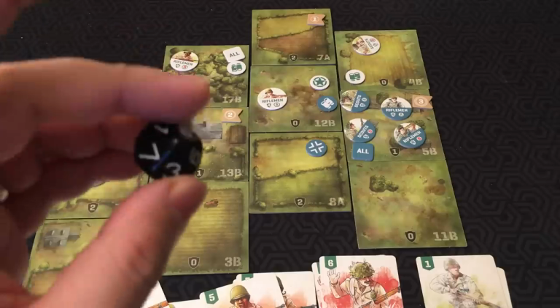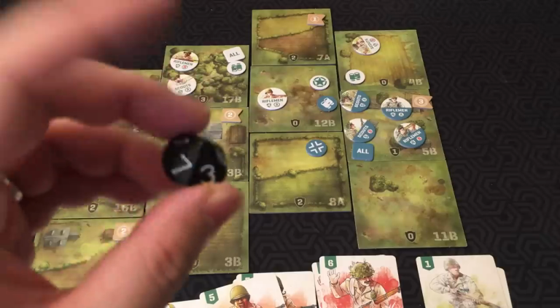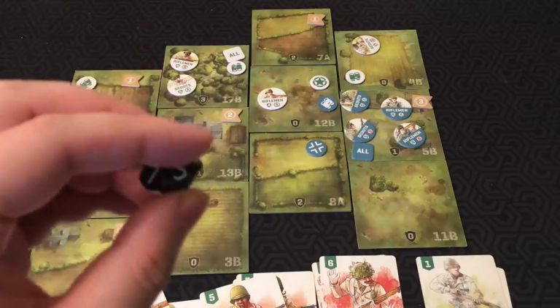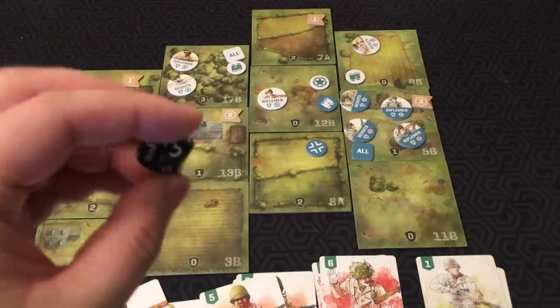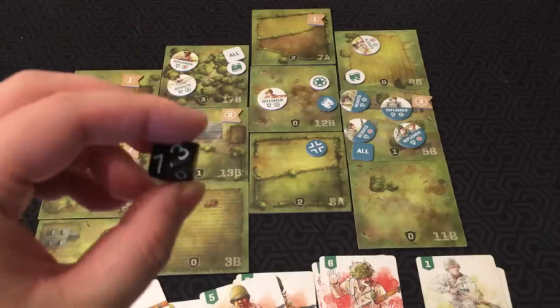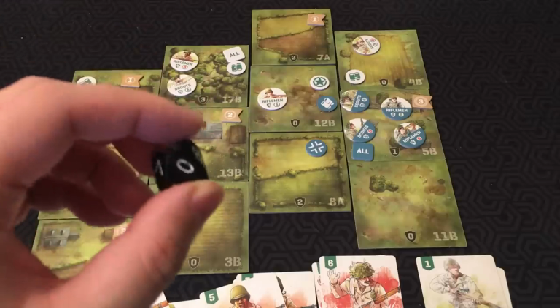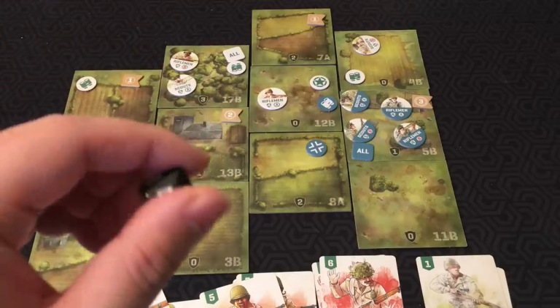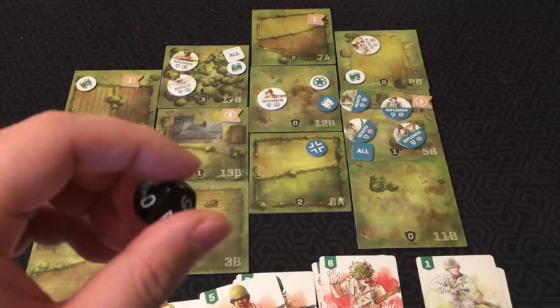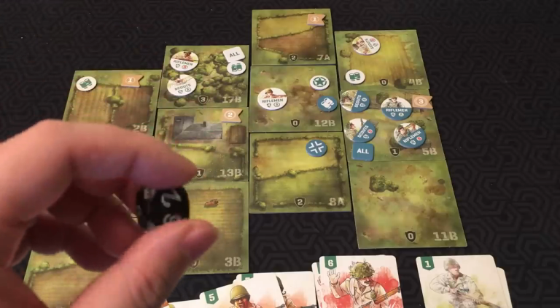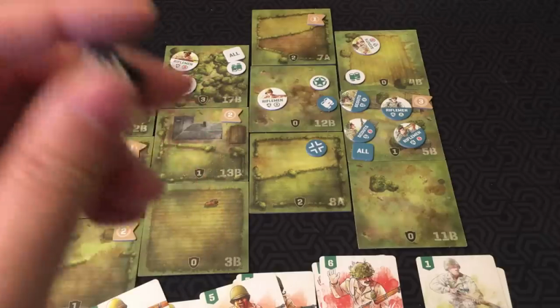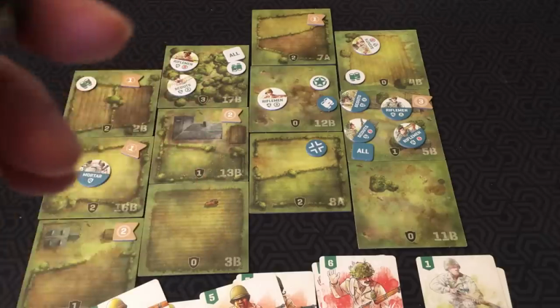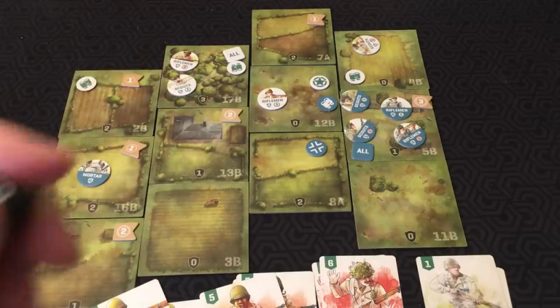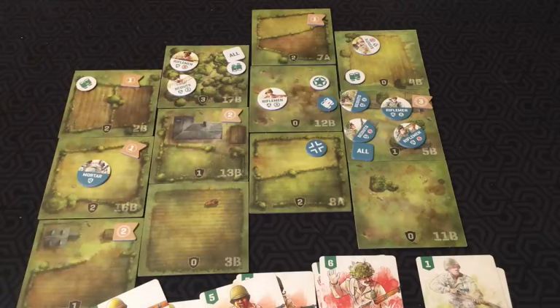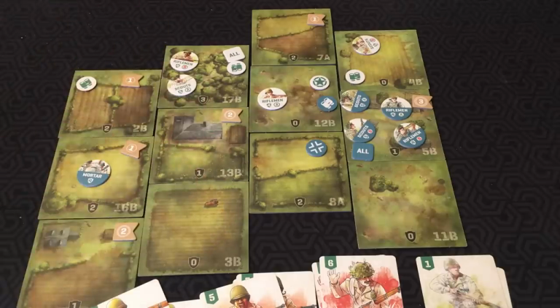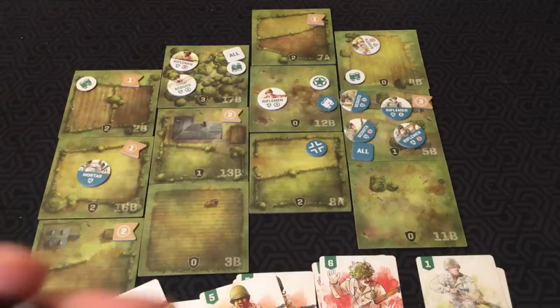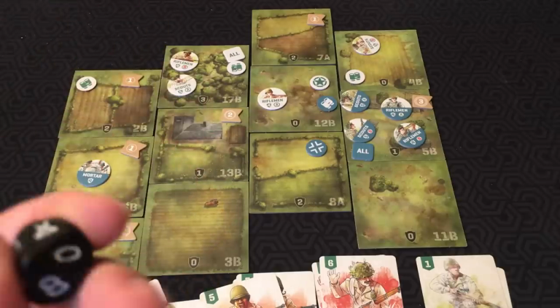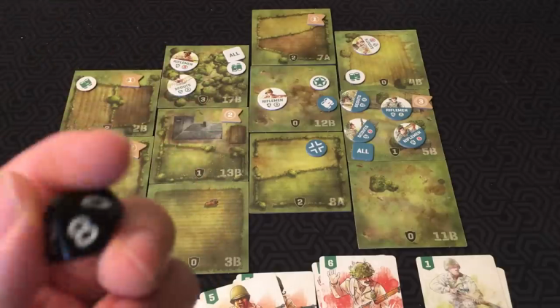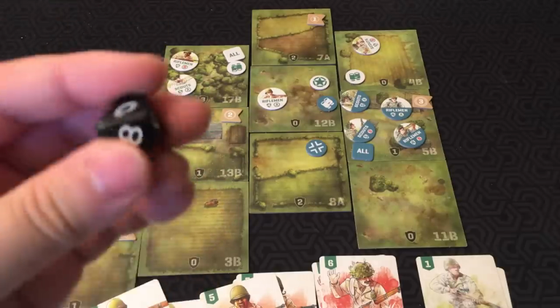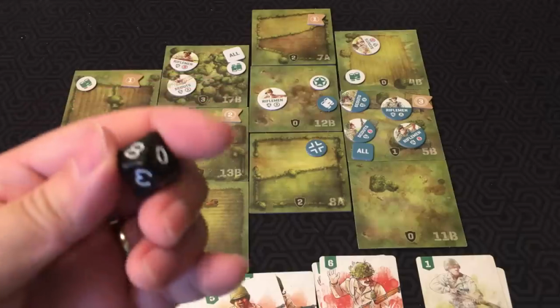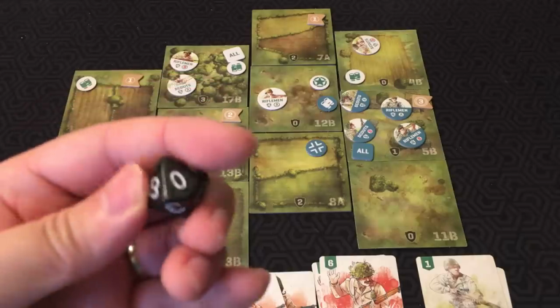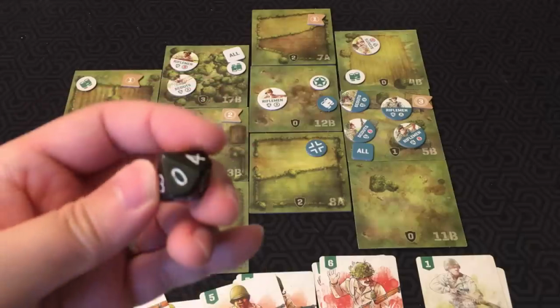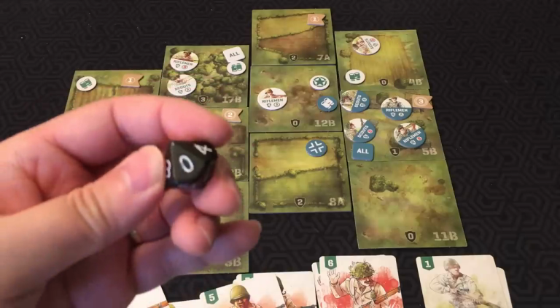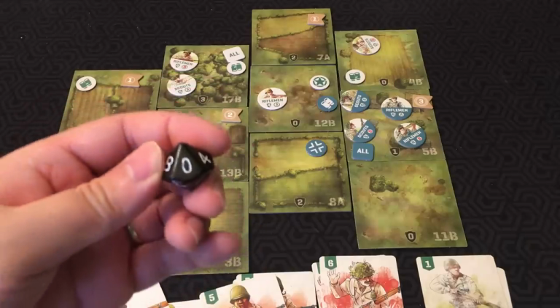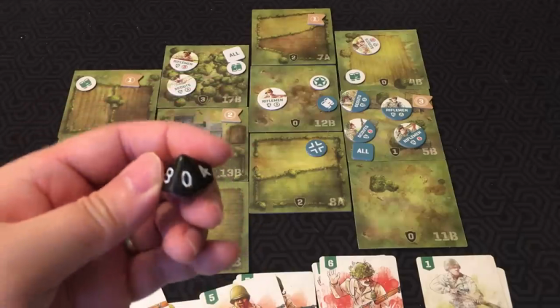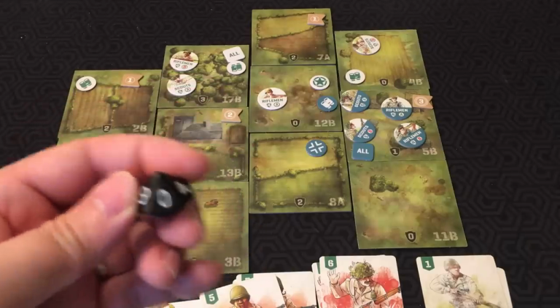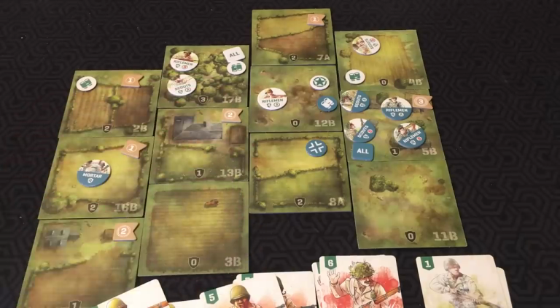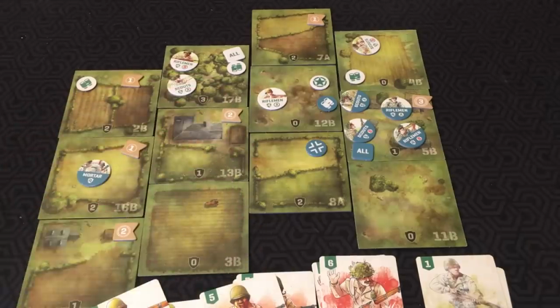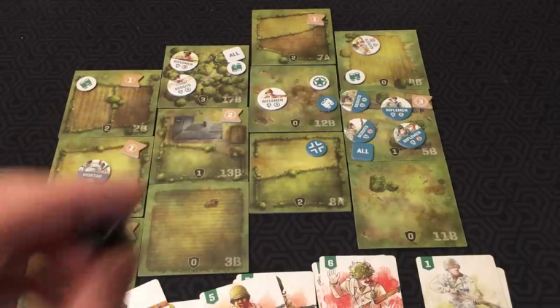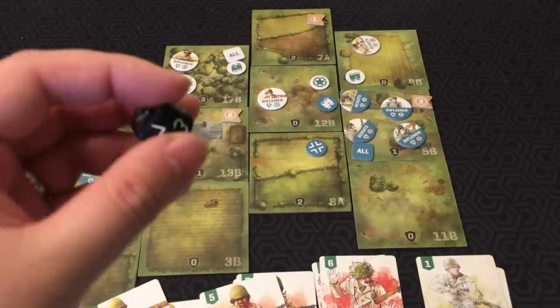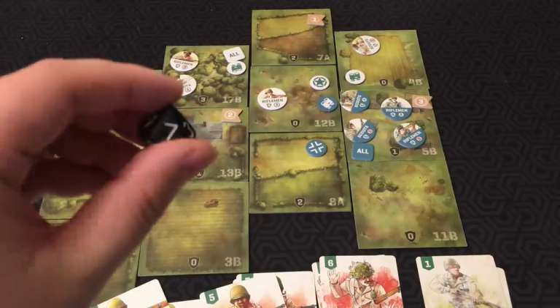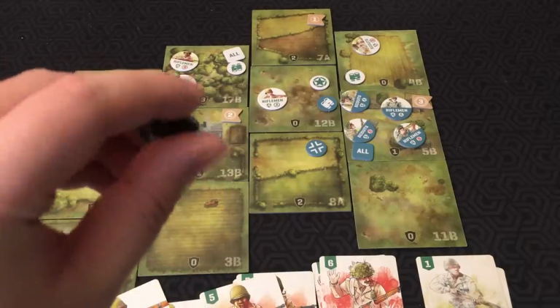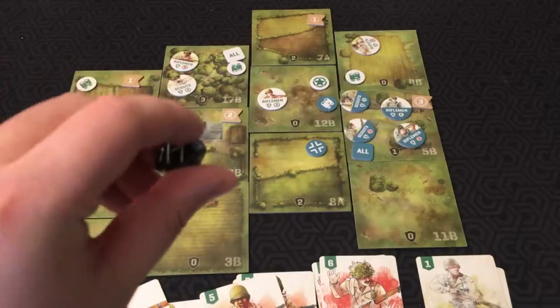If the number is ever equal to or greater than the total defense value, the attack is successful. Also, if you ever roll a zero, that's a crit — it always hits. Now let's say Rifleman A rolled a seven: then the attack is successful.